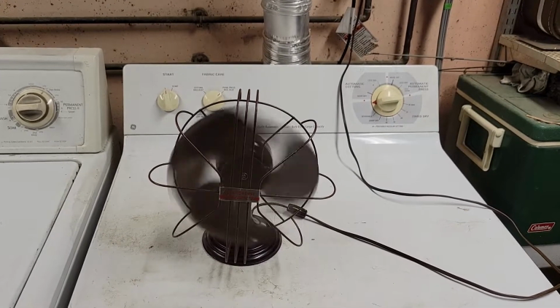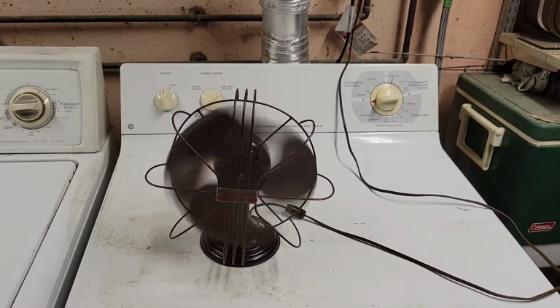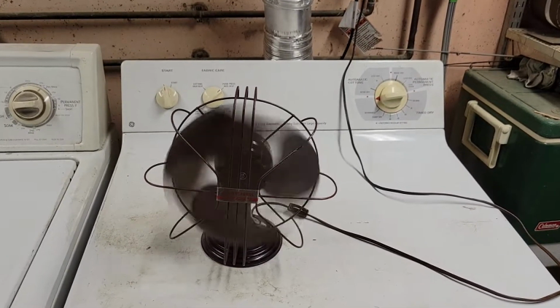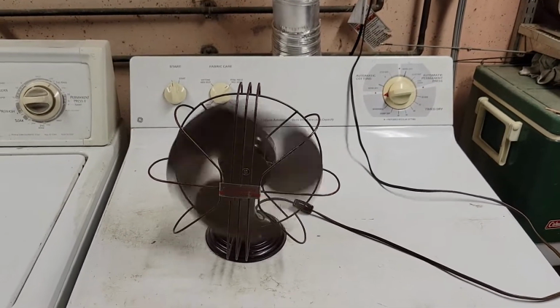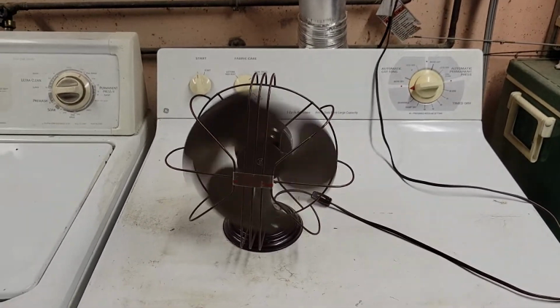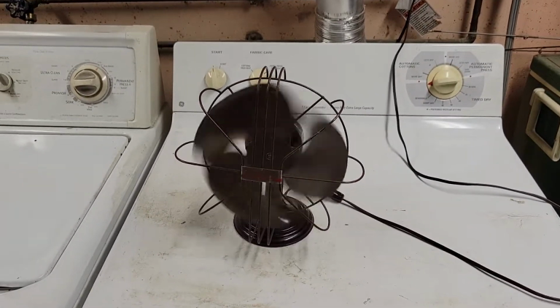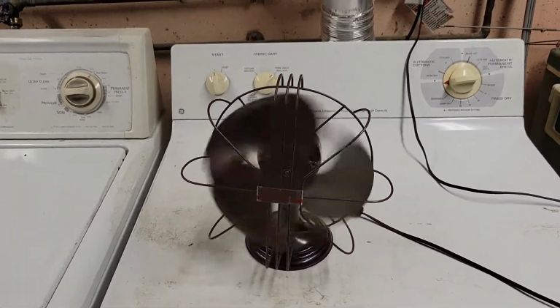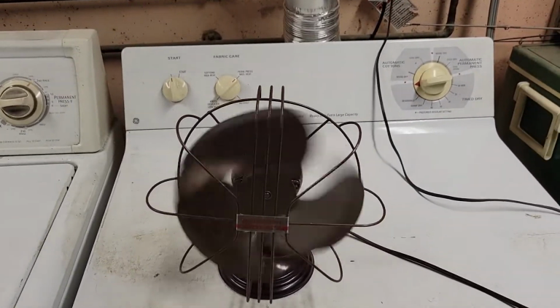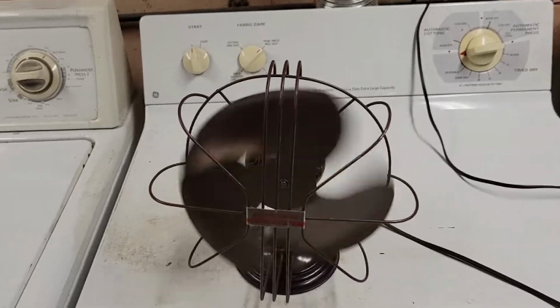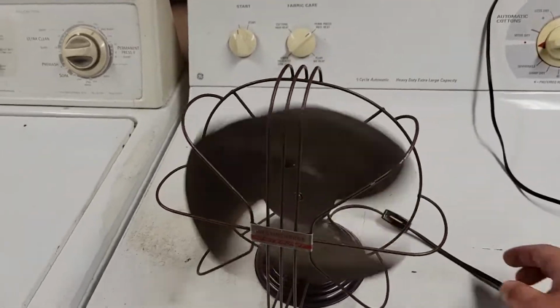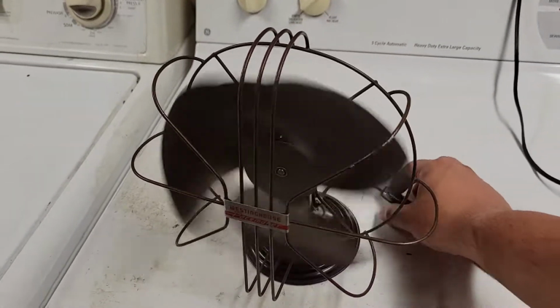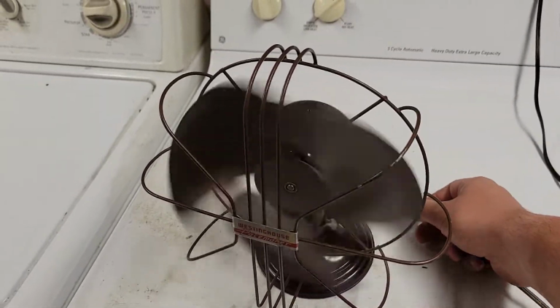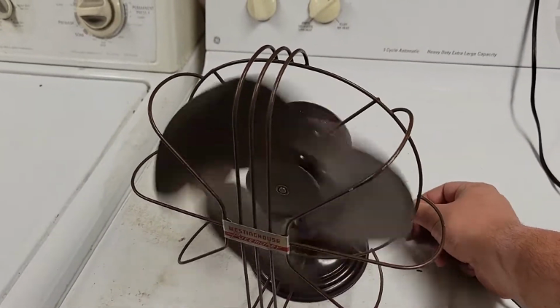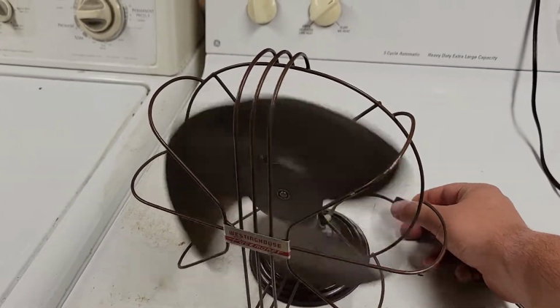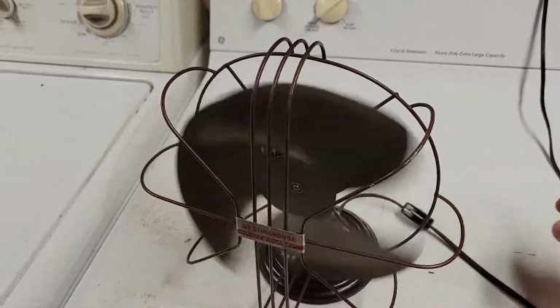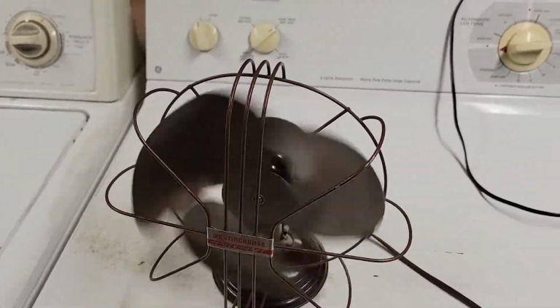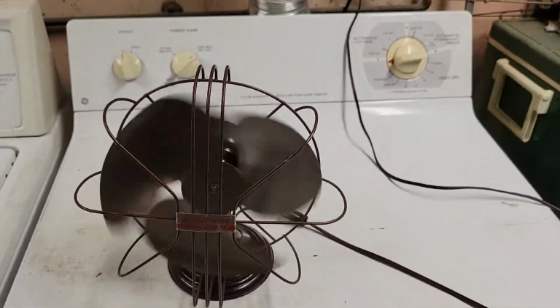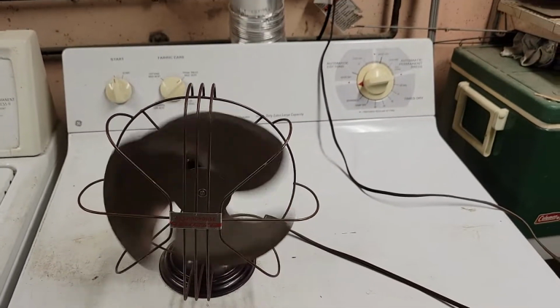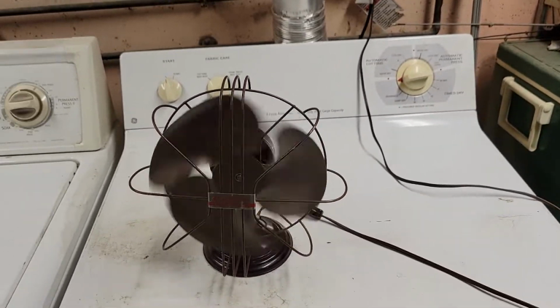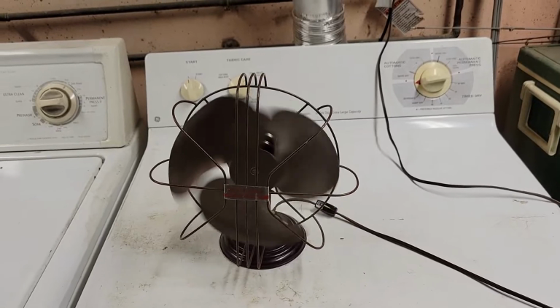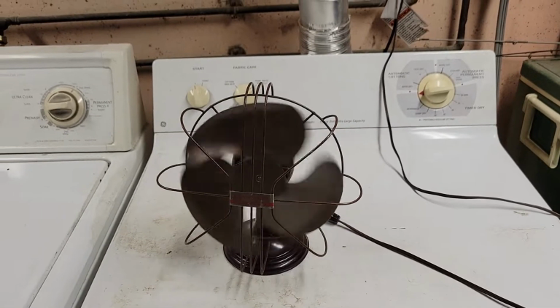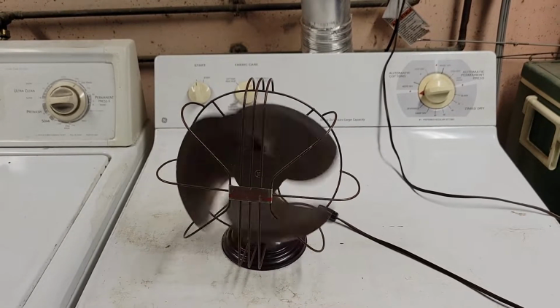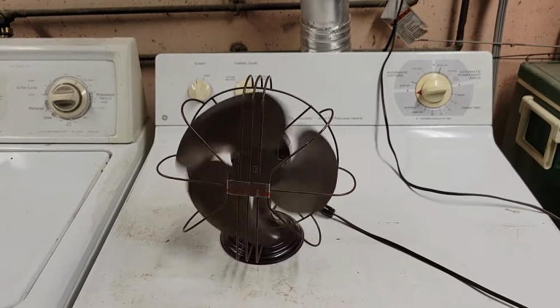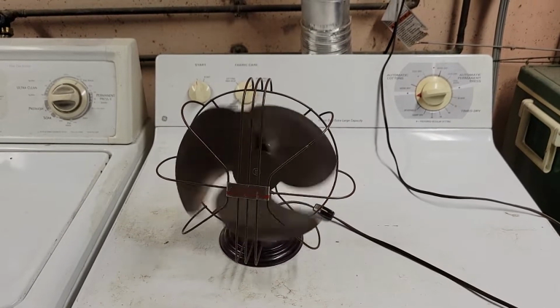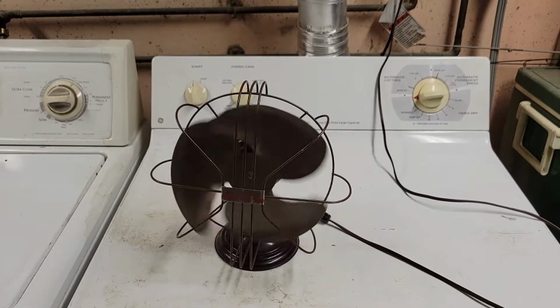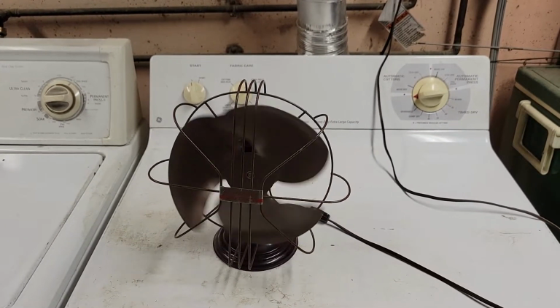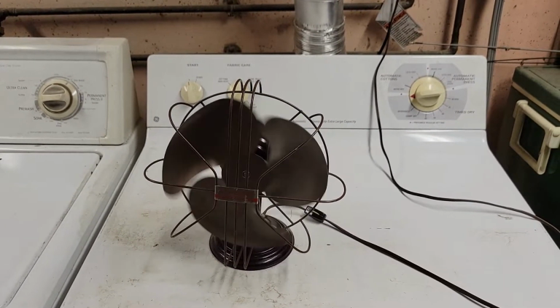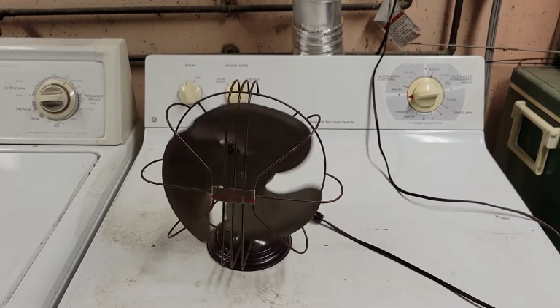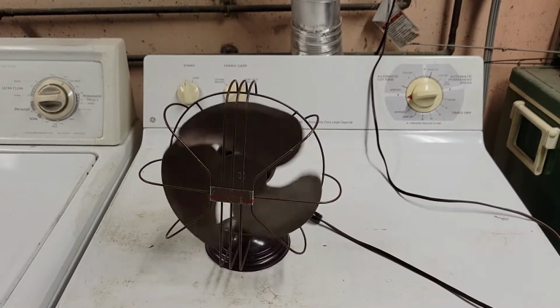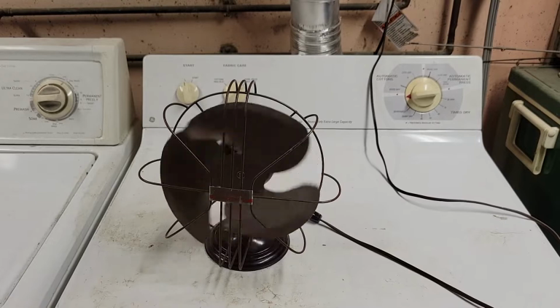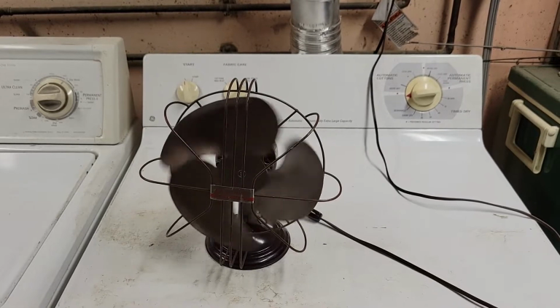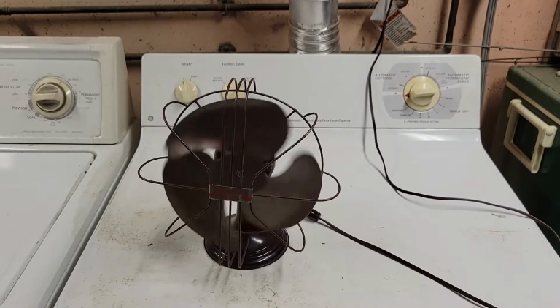Unfortunately, this fan, like most of my collection, is just going to be a shelf queen. Despite that, it runs real nice and smooth, bearings are in good shape, nice spin down.